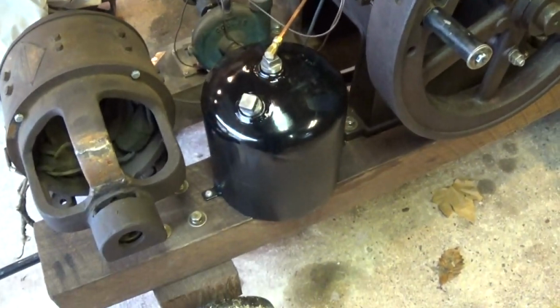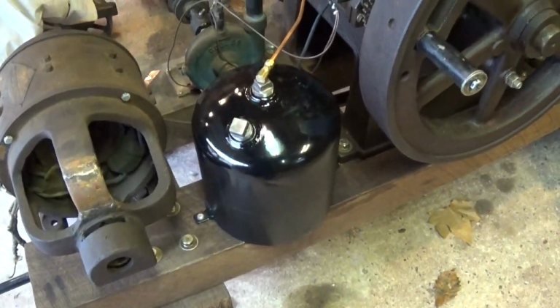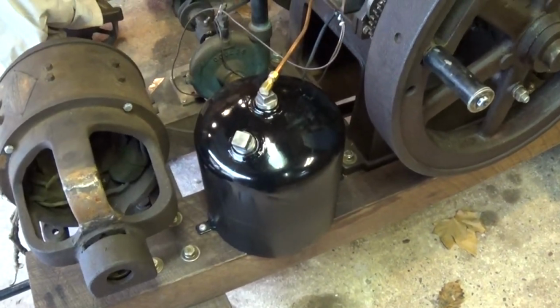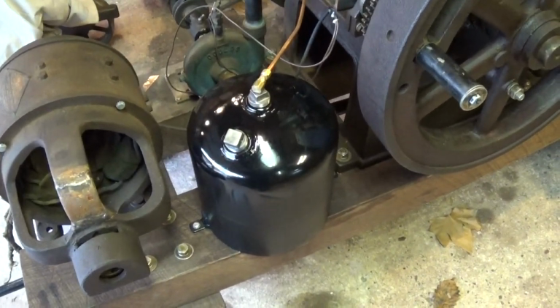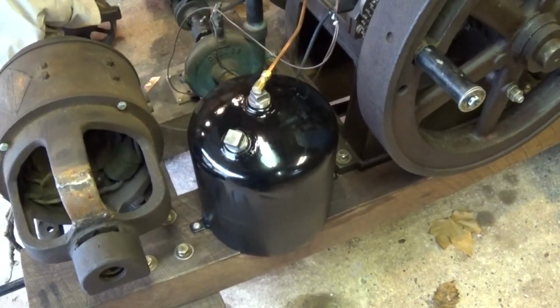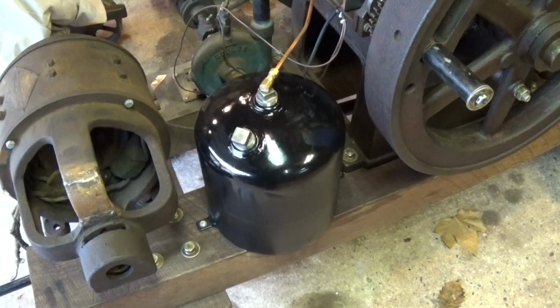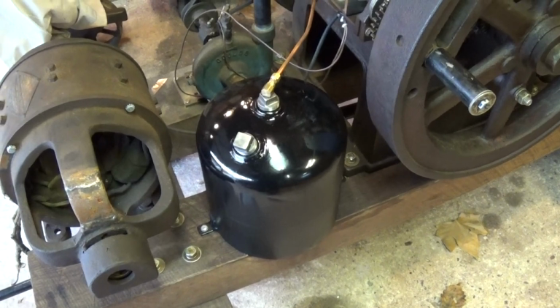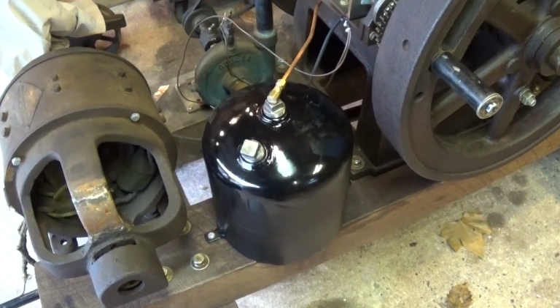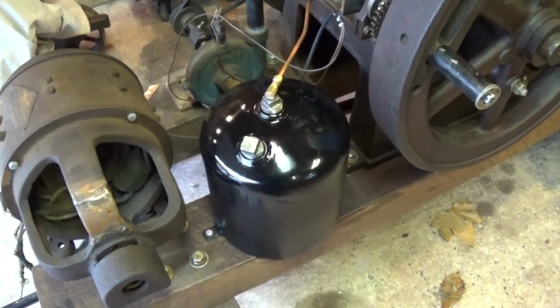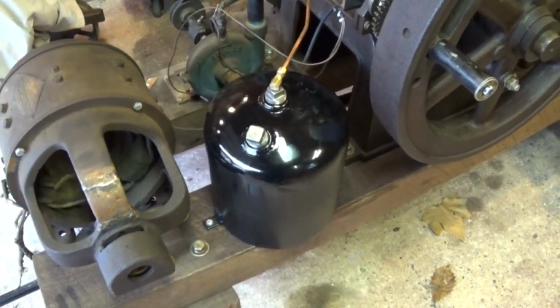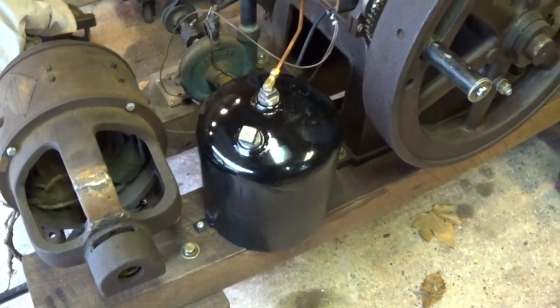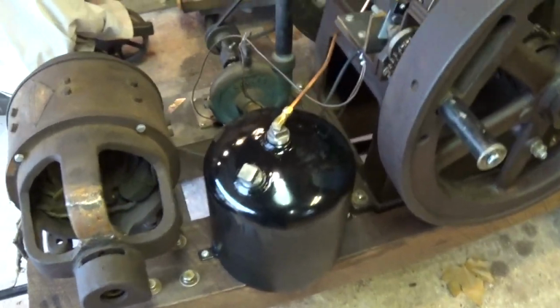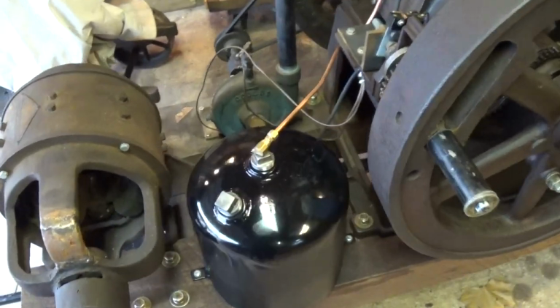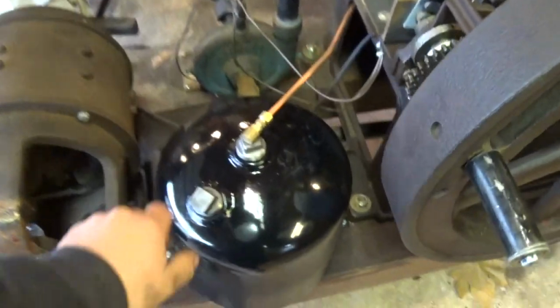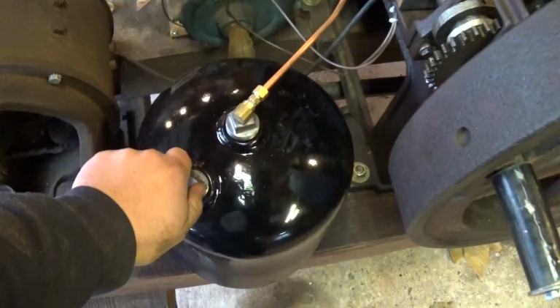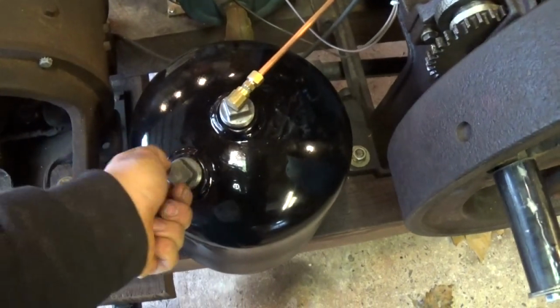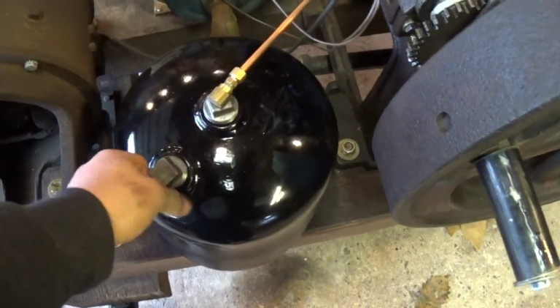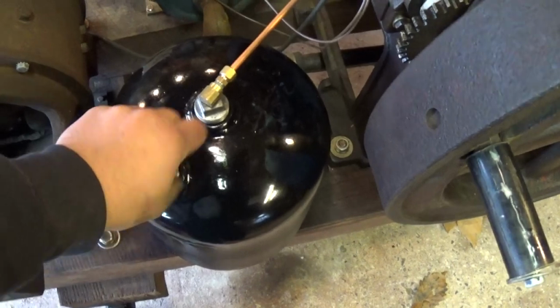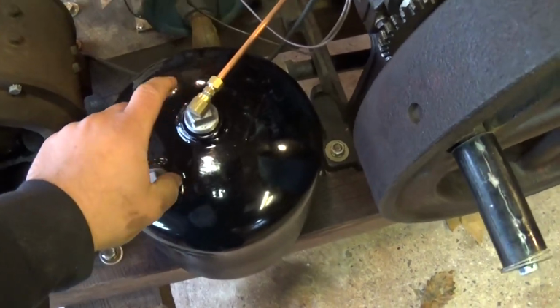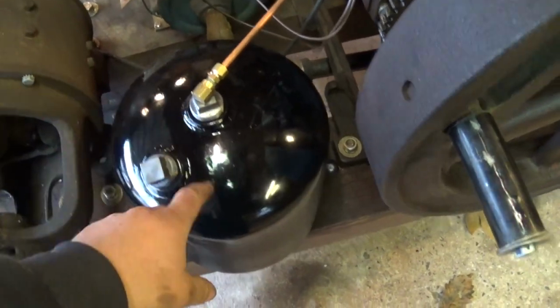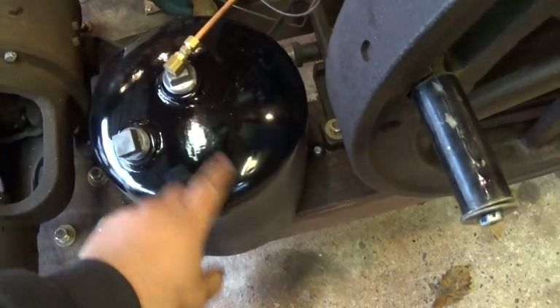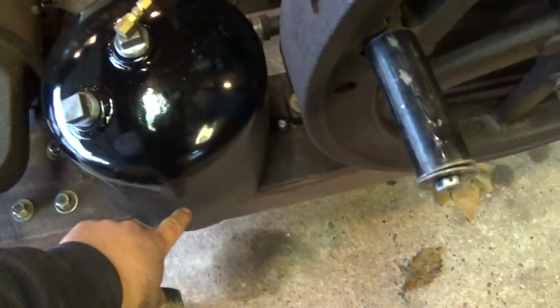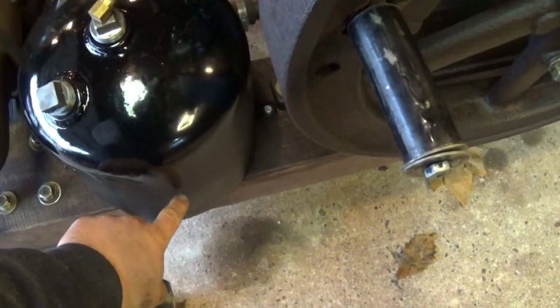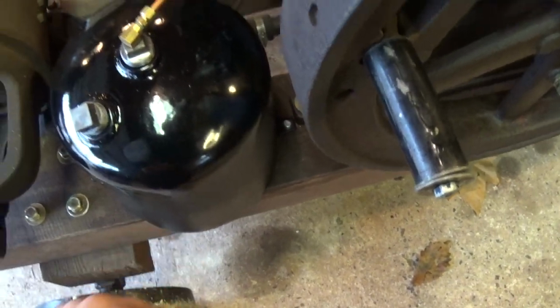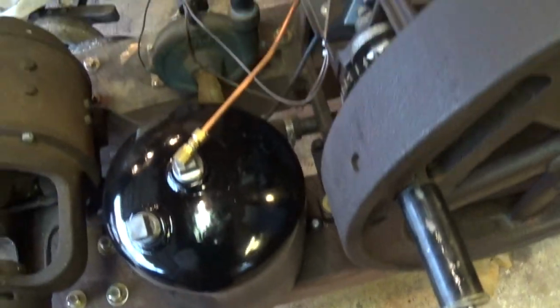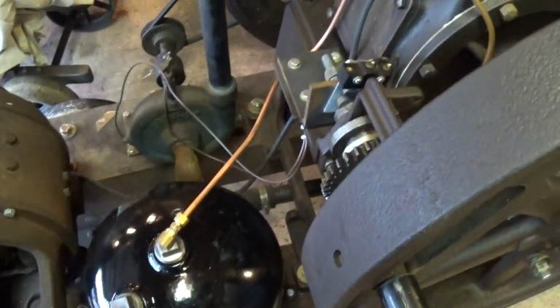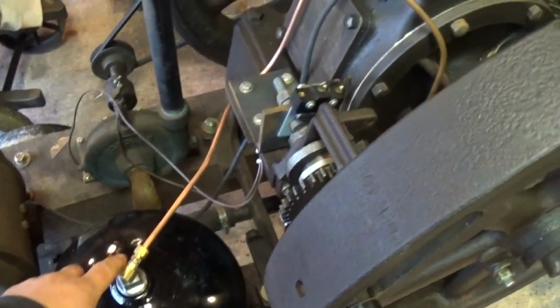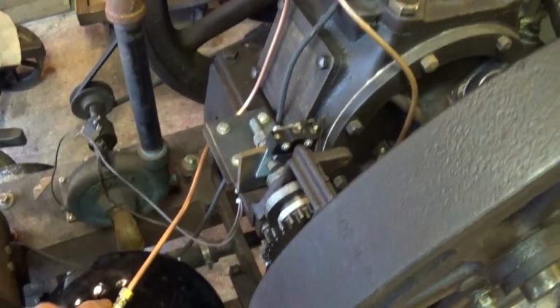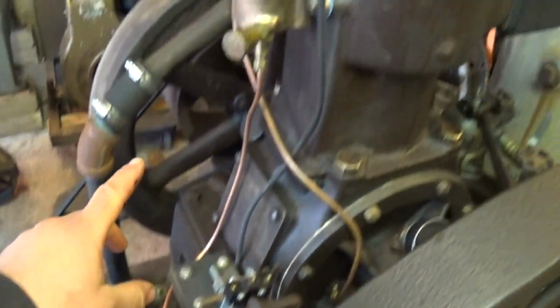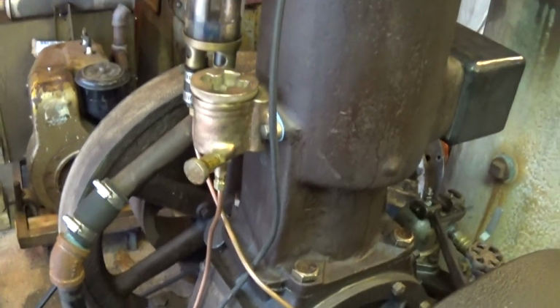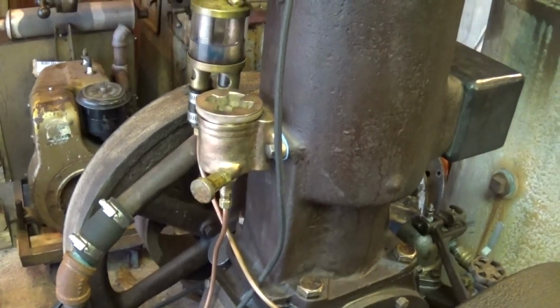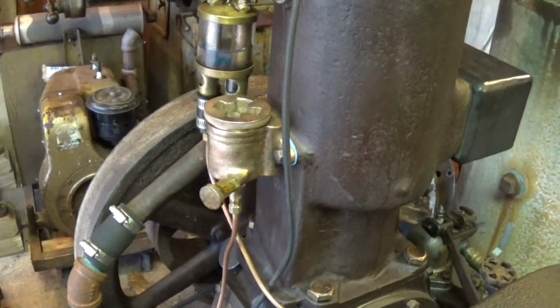I've made a fuel tank for it. That's actually an old helium bottle for pumping up balloons or something like that. But I've added a filler plug and a pickup tube with a check valve at the bottom of it, and a copper line to feed the mixer.